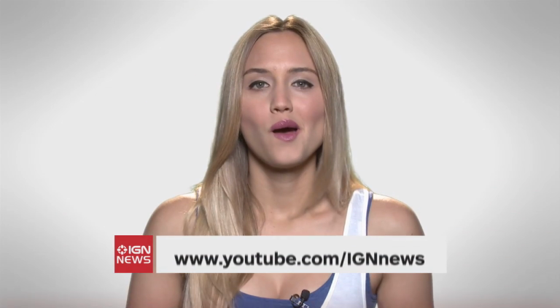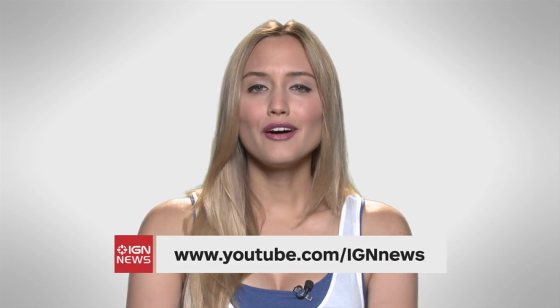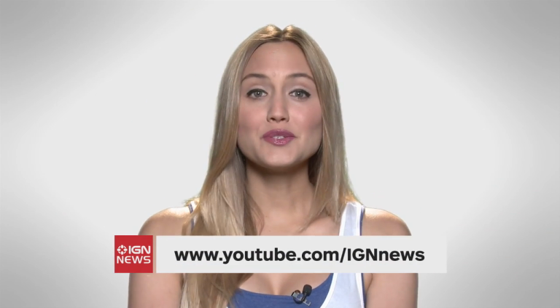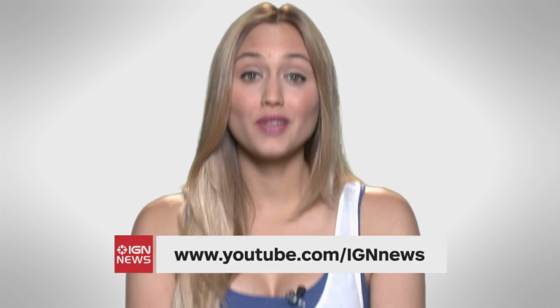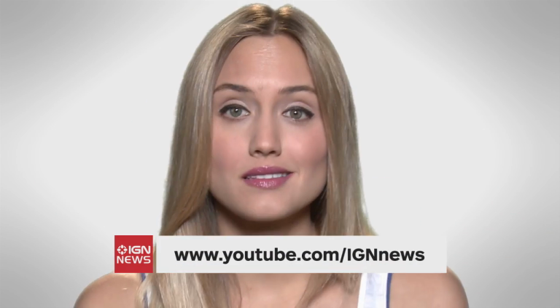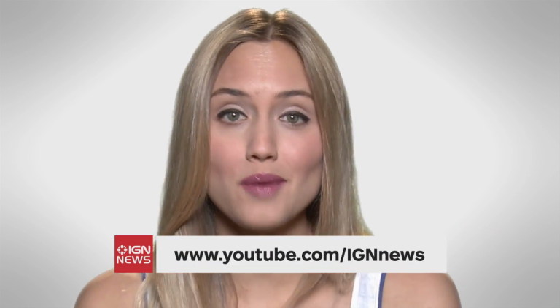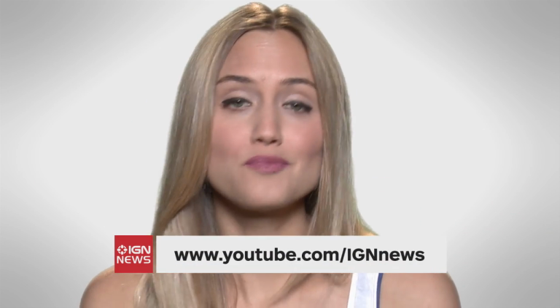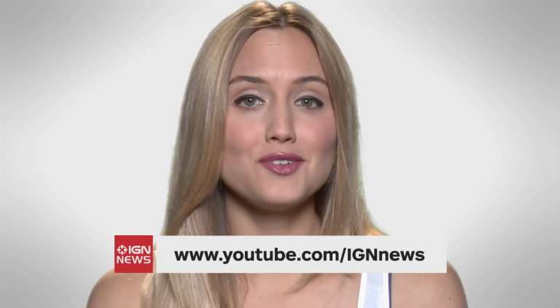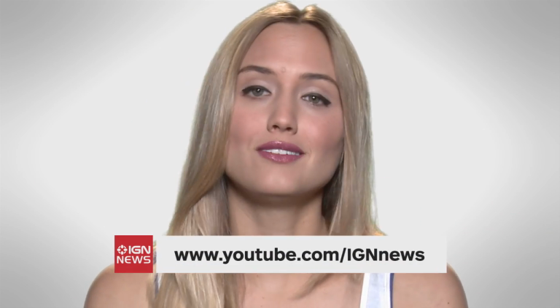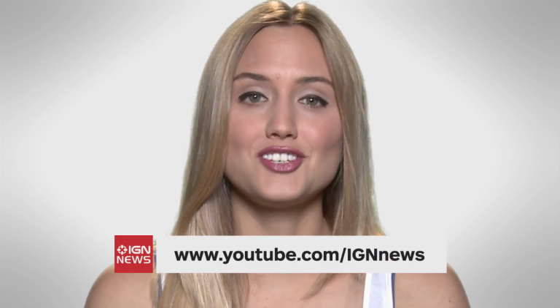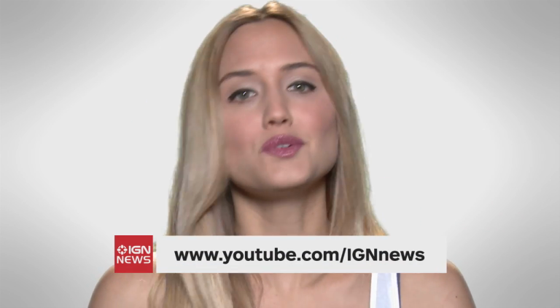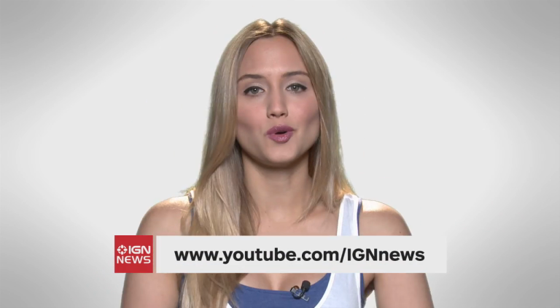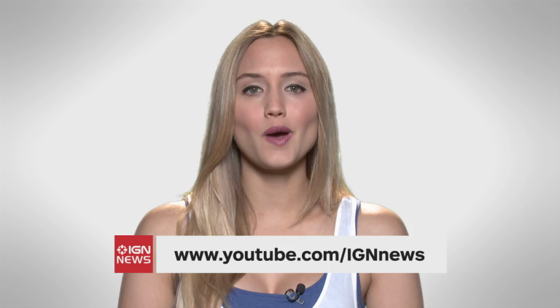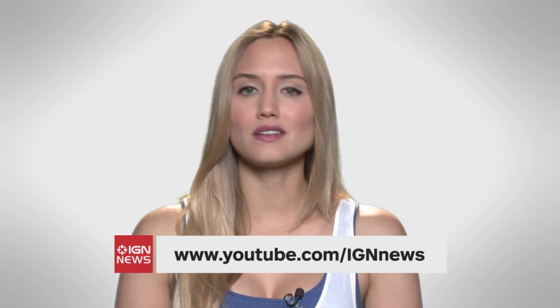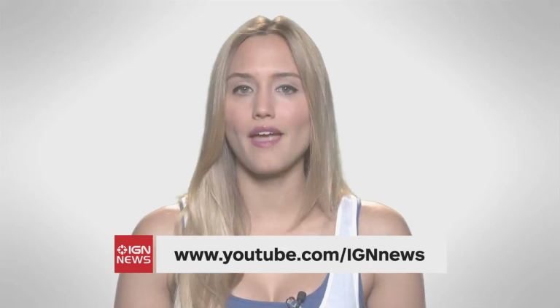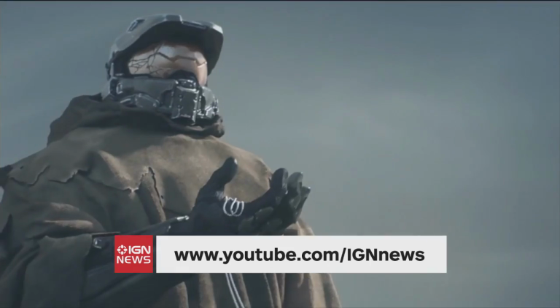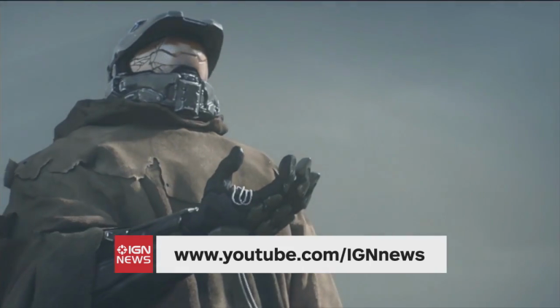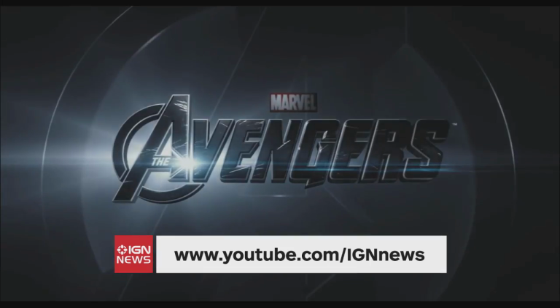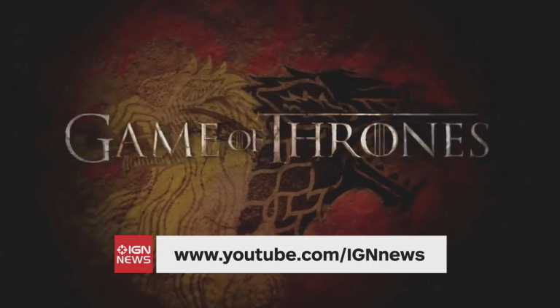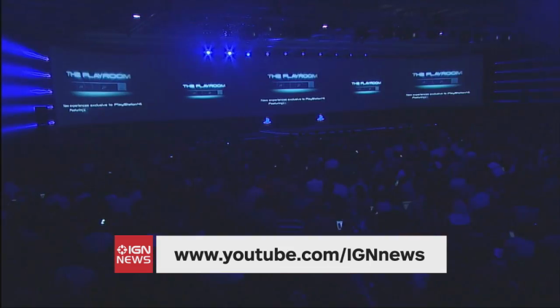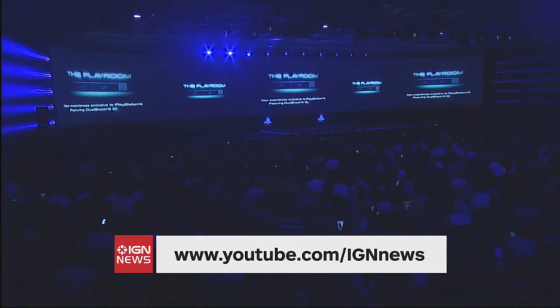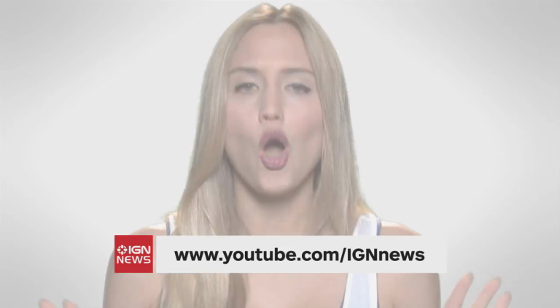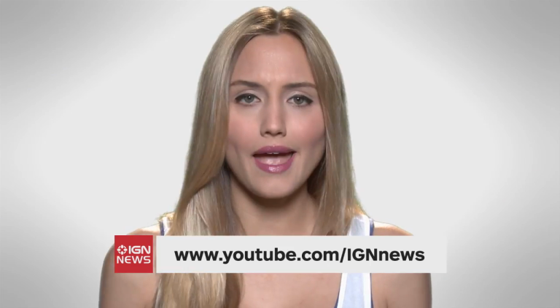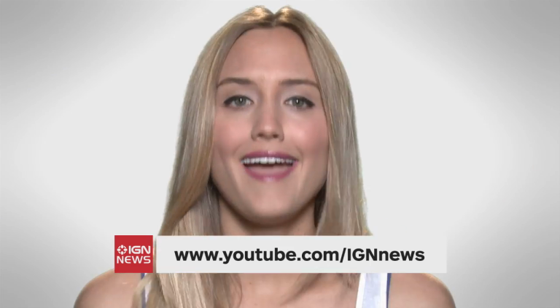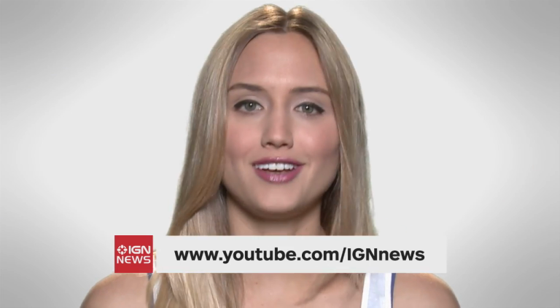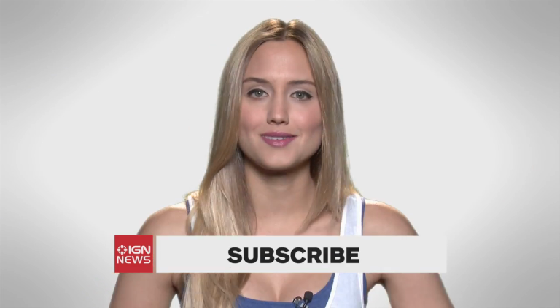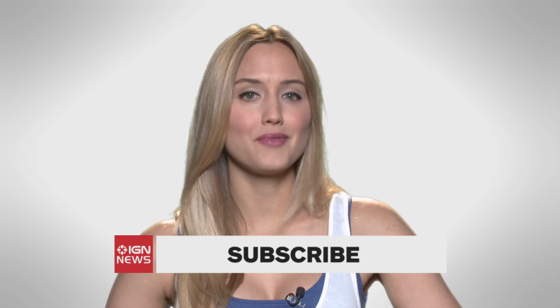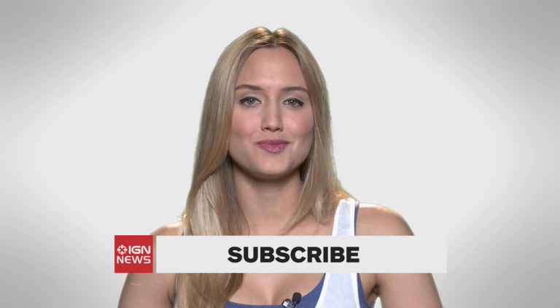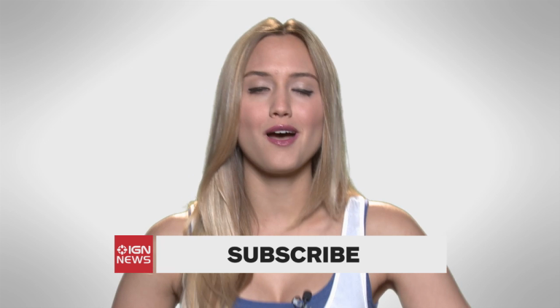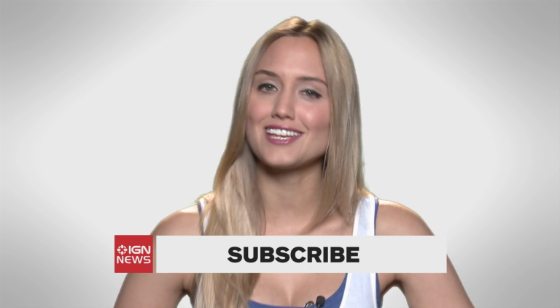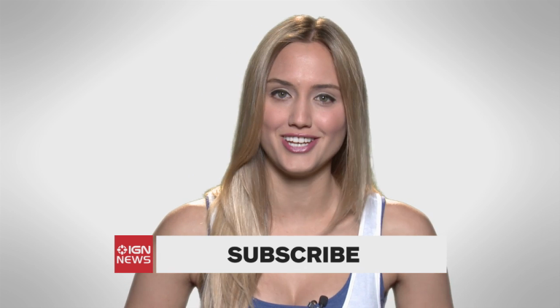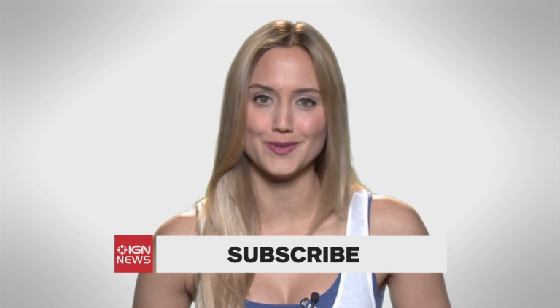Want all your news in one place? Subscribe to our brand new channel, IGN News. We'll bring you updates on everything happening in video games, movies, TV and tech all day, every day. Subscribe at youtube.com/IGNNews.